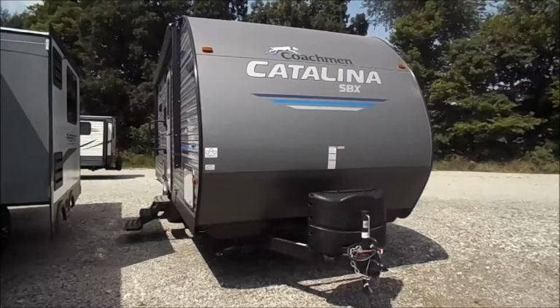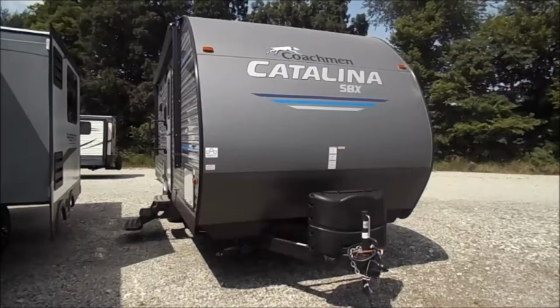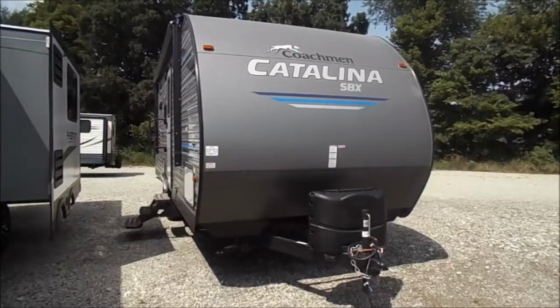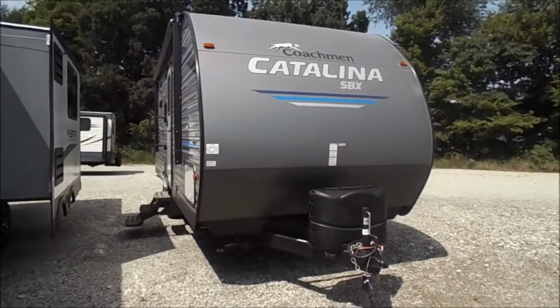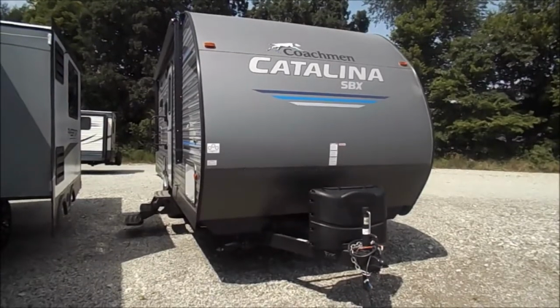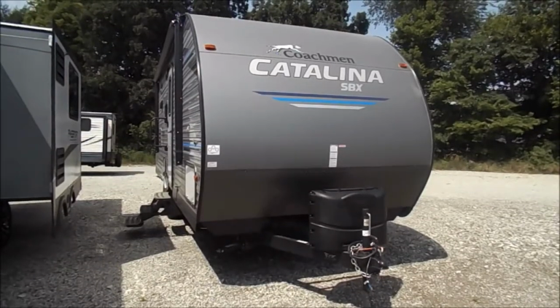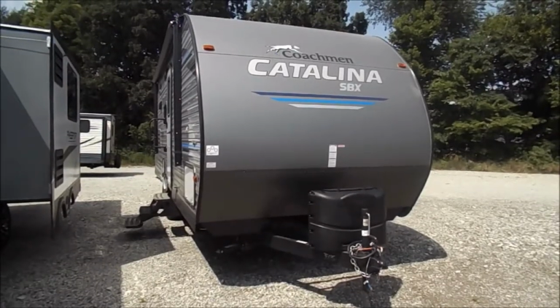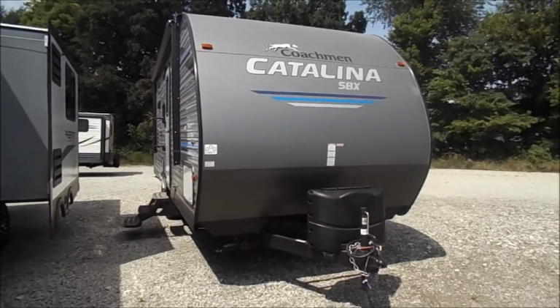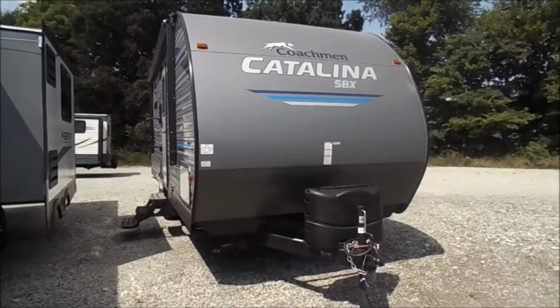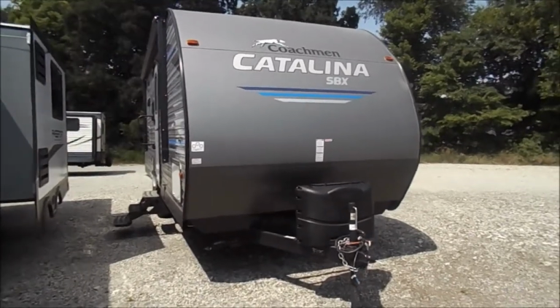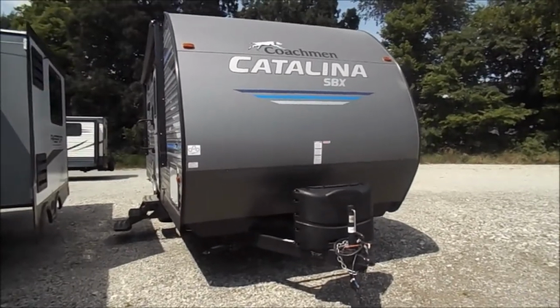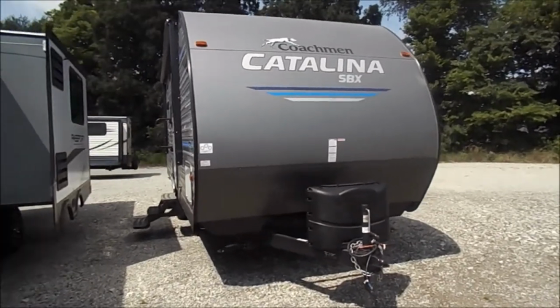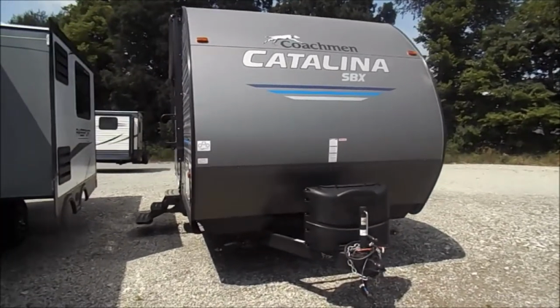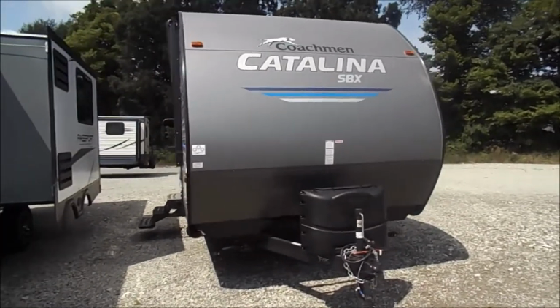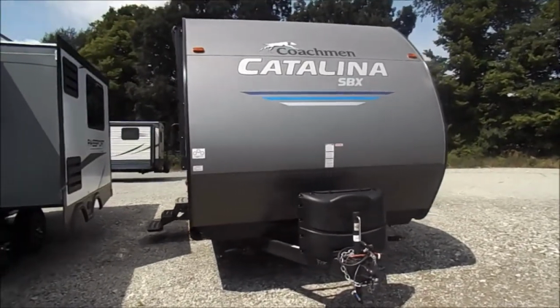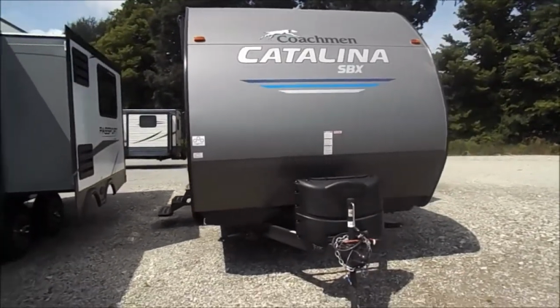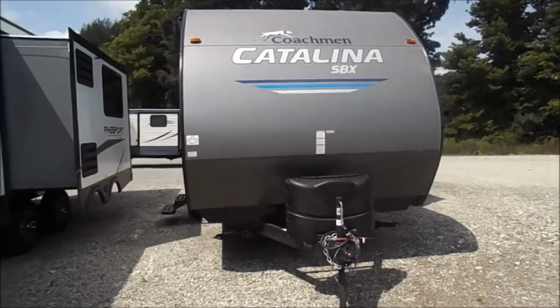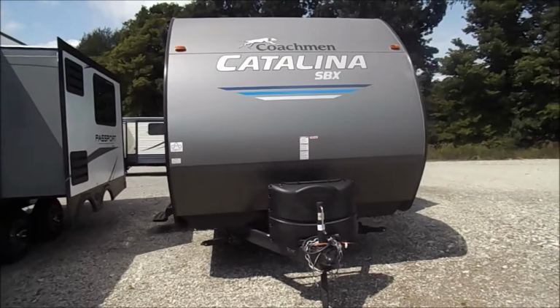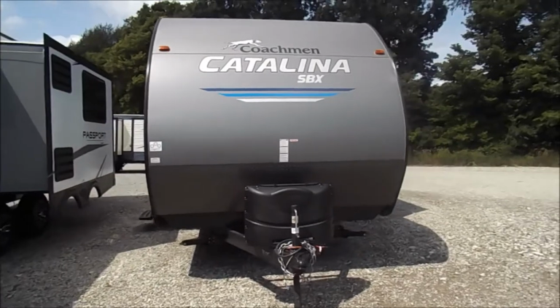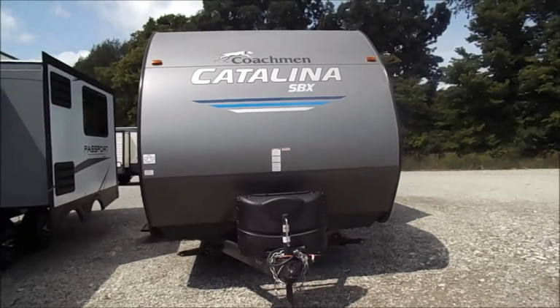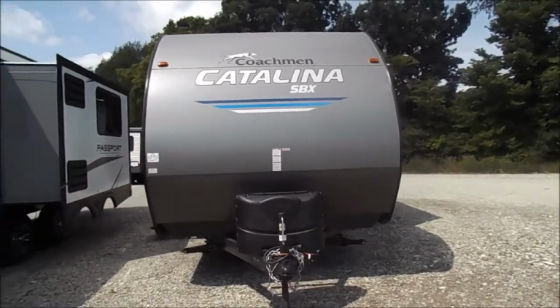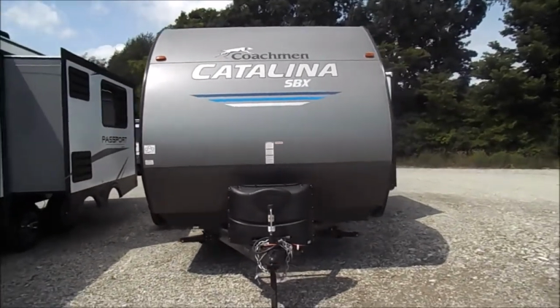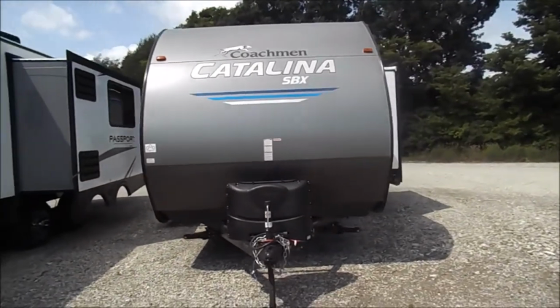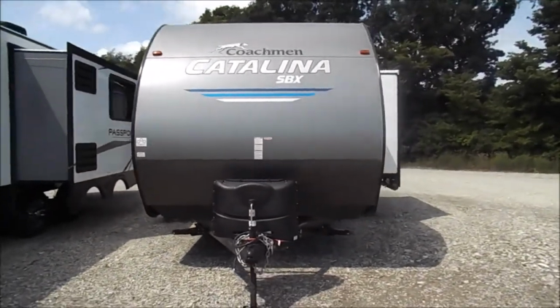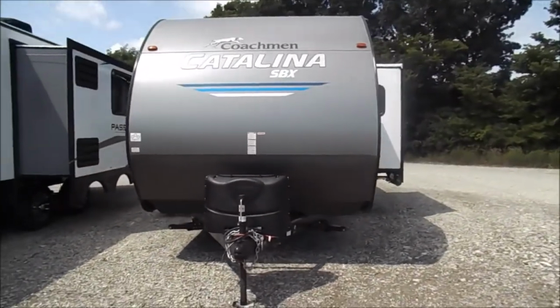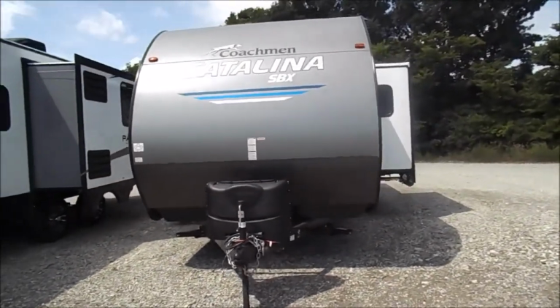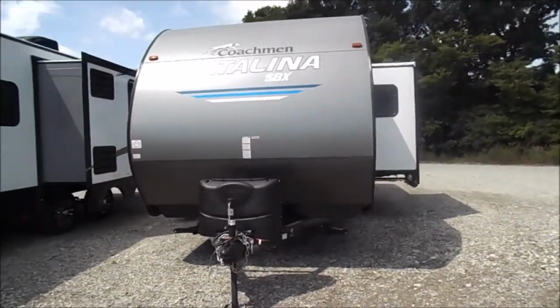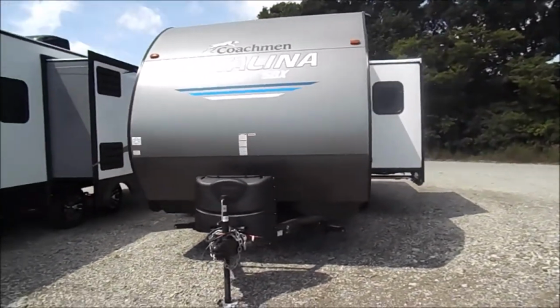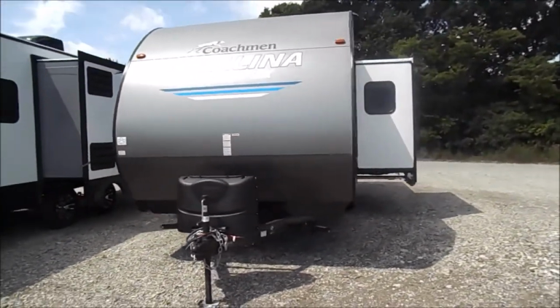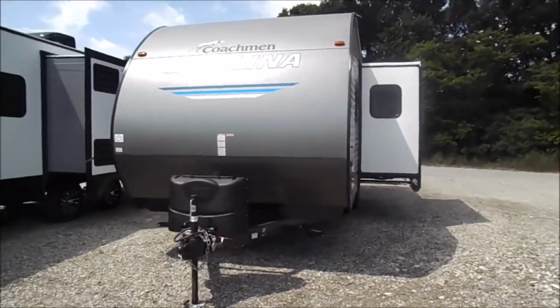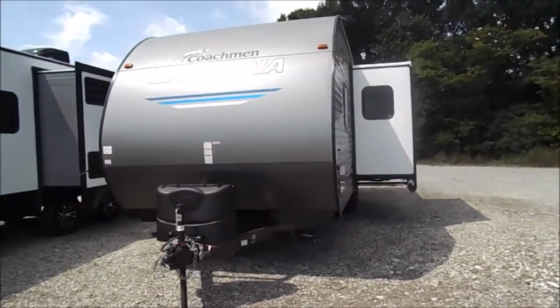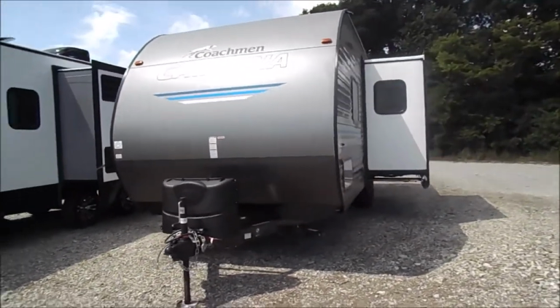You're back with Wana RV here in Shipshawana, Indiana. What we're looking at here is a 2020 Catalina SBX 221TBS.